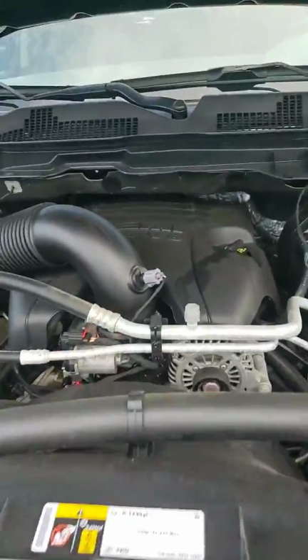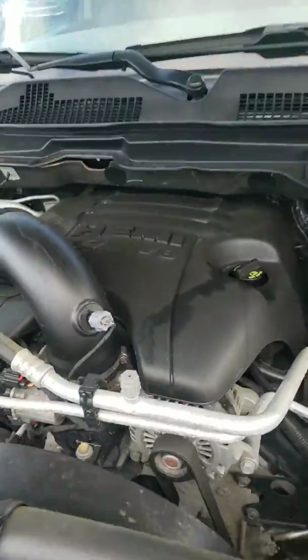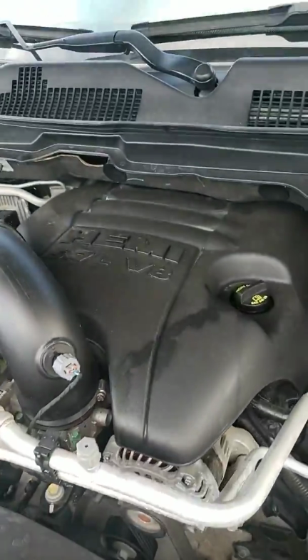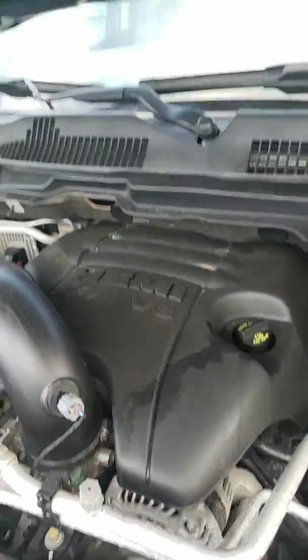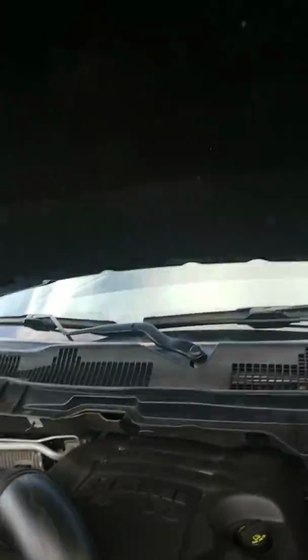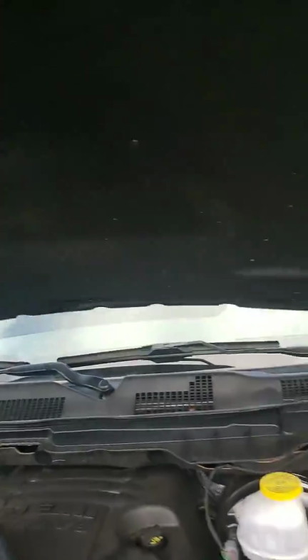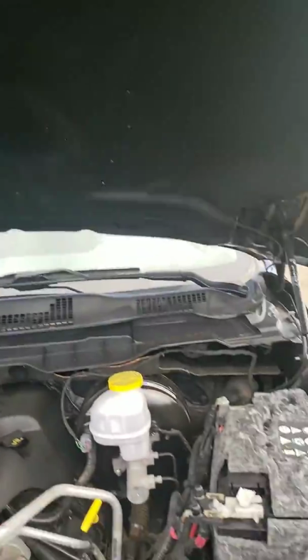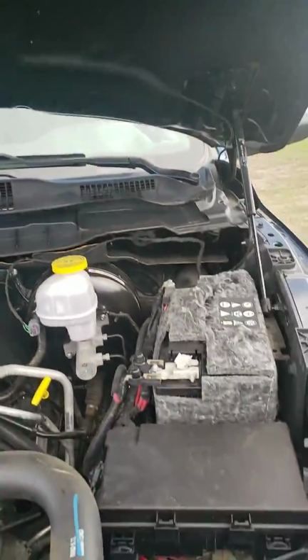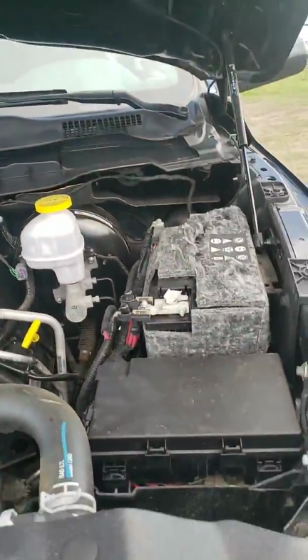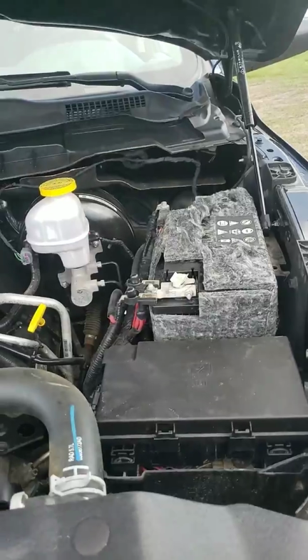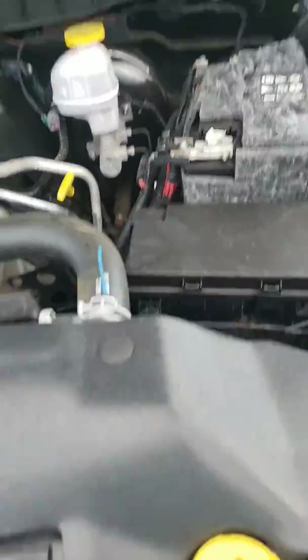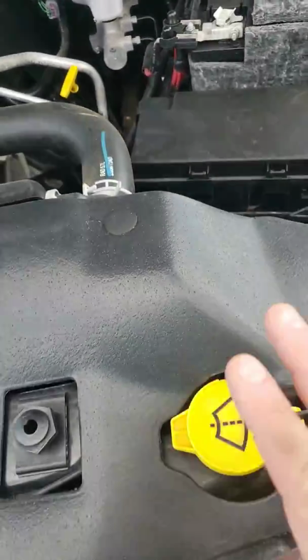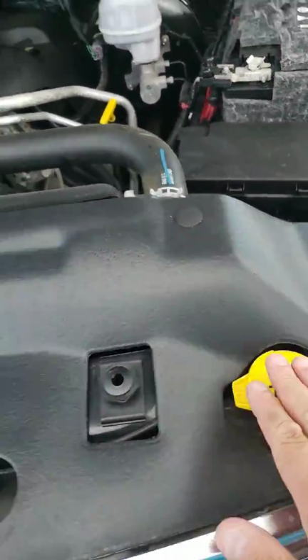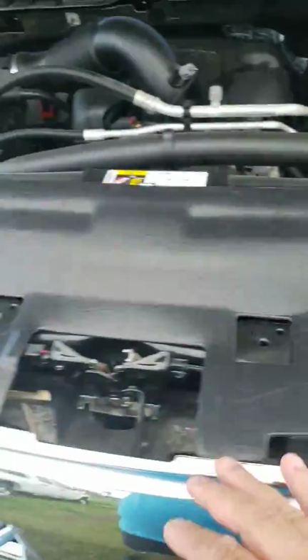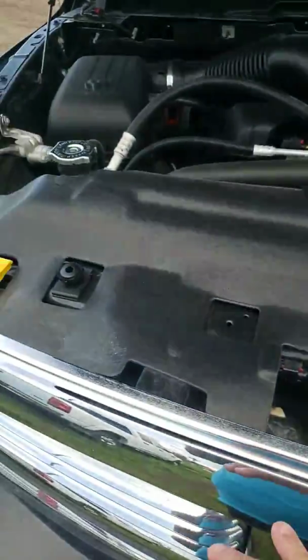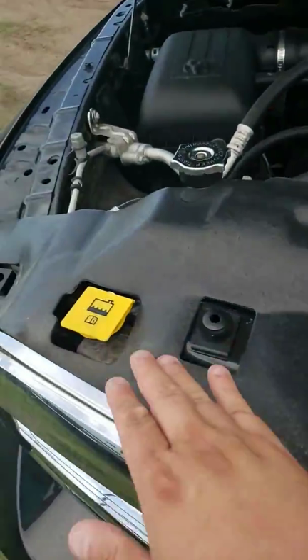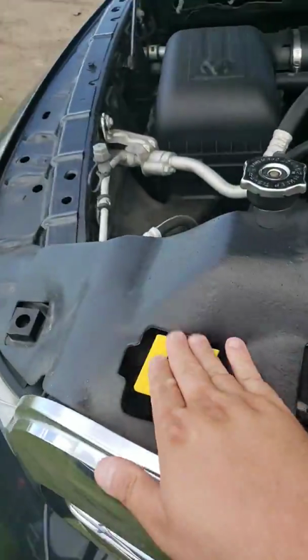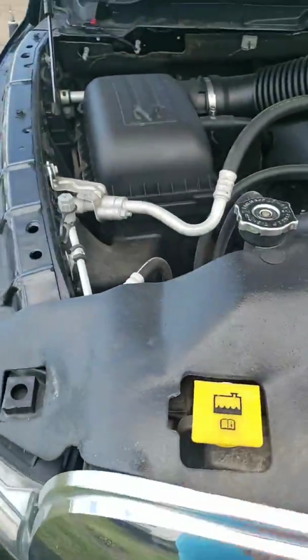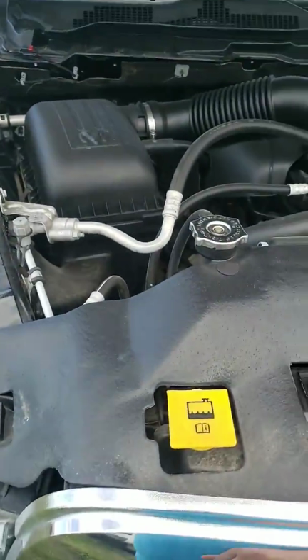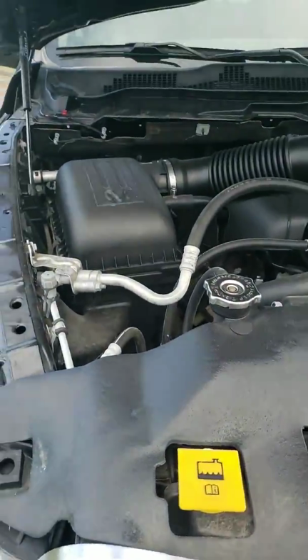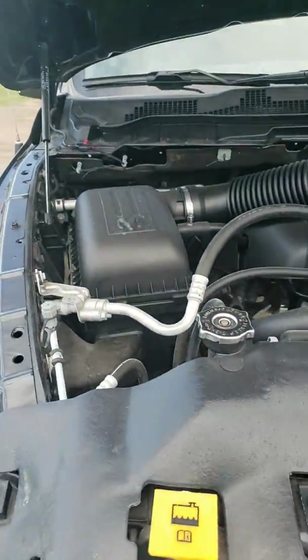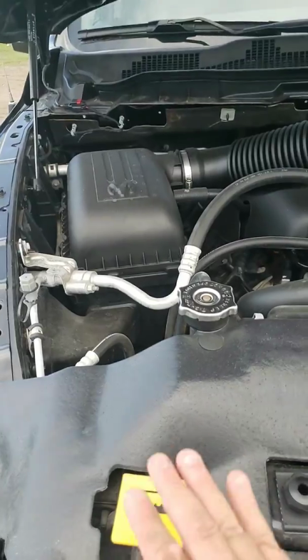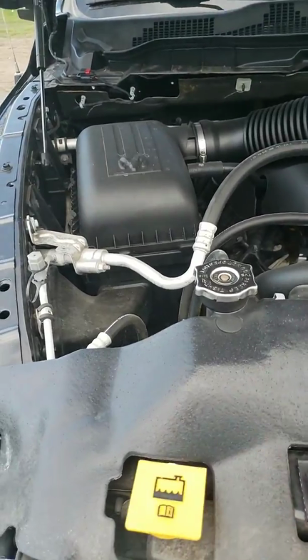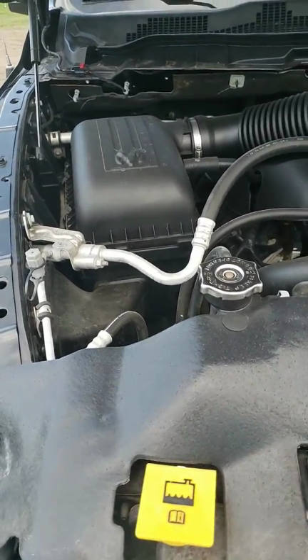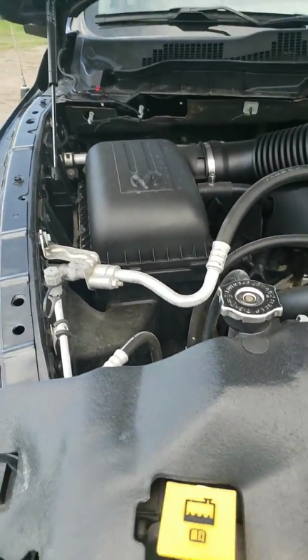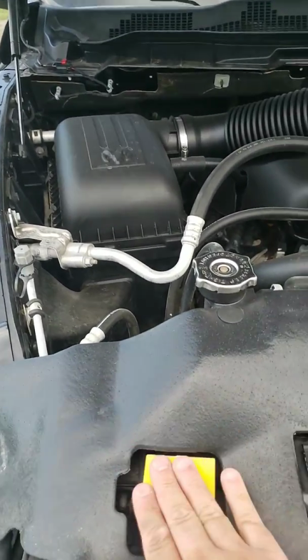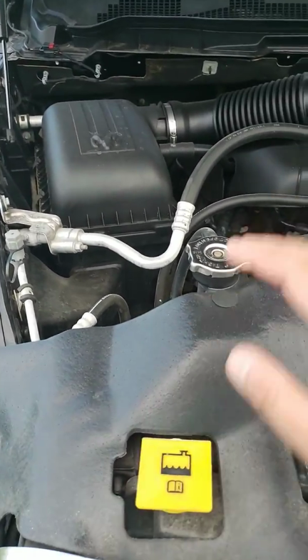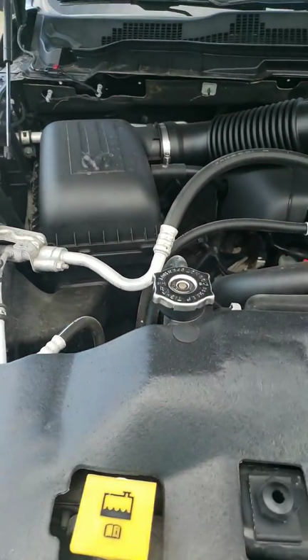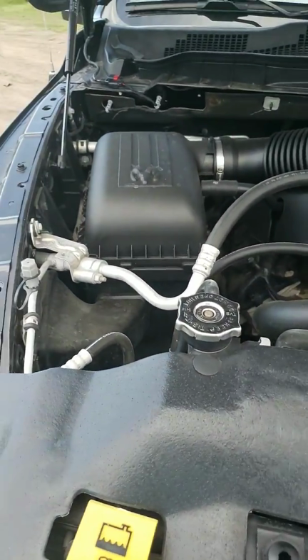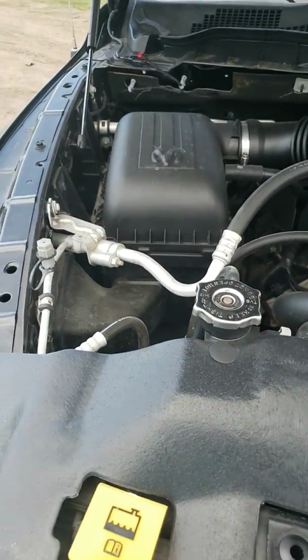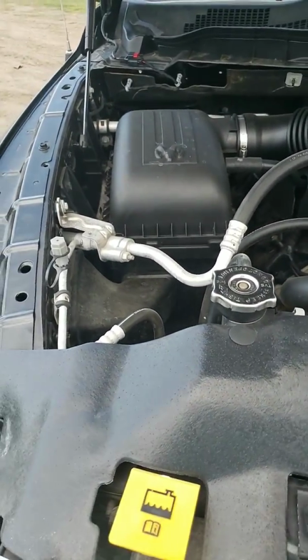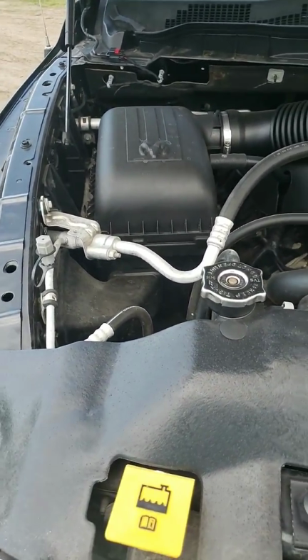It's a Hemi engine with a hydraulic hood, insulated battery, and washer fluid. Here you have the hydraulic hood, as I said, and here you have the coolant.